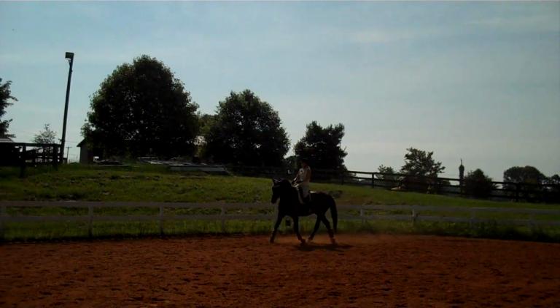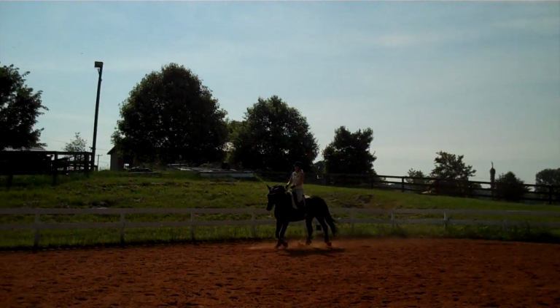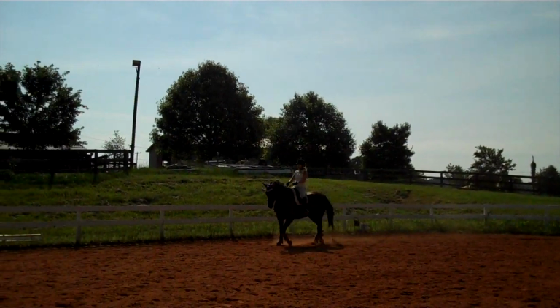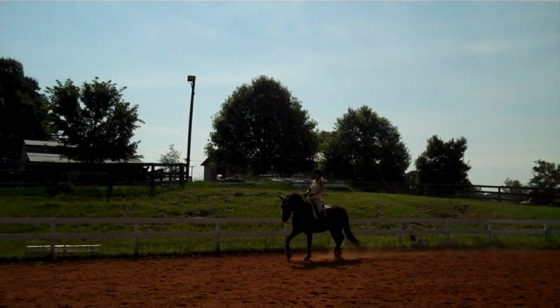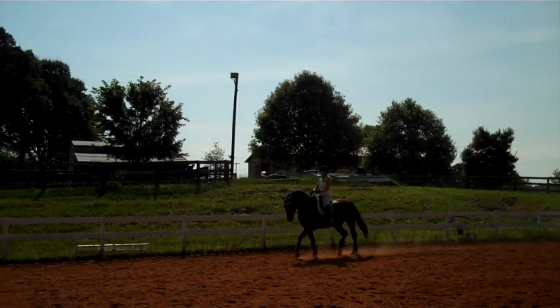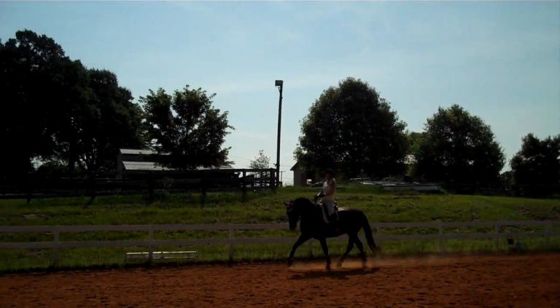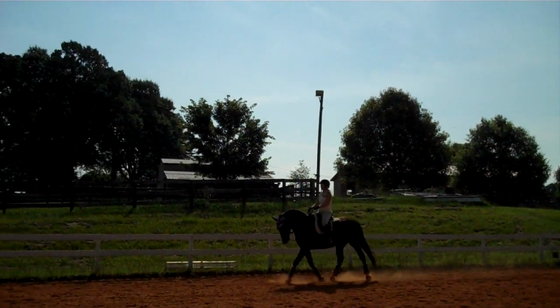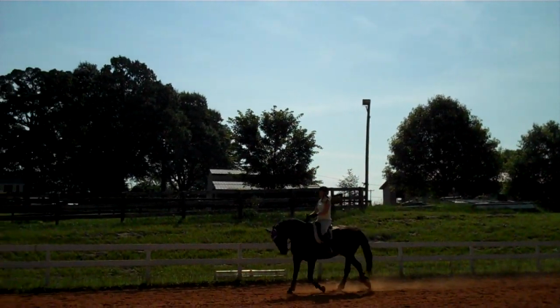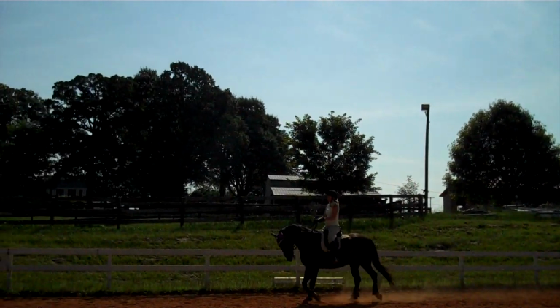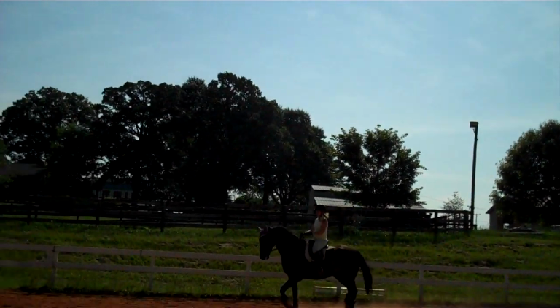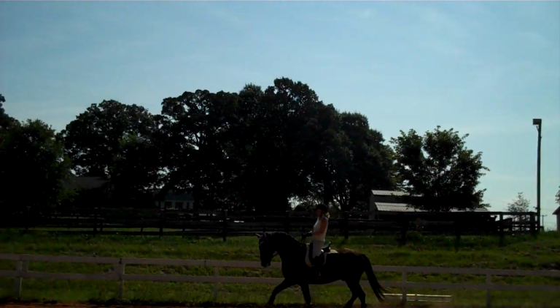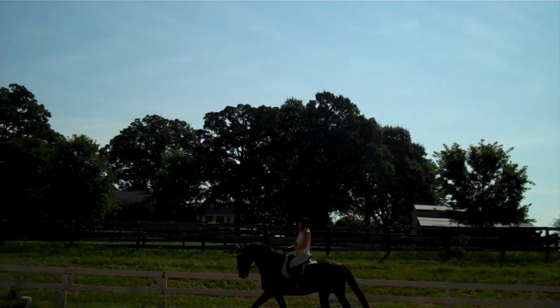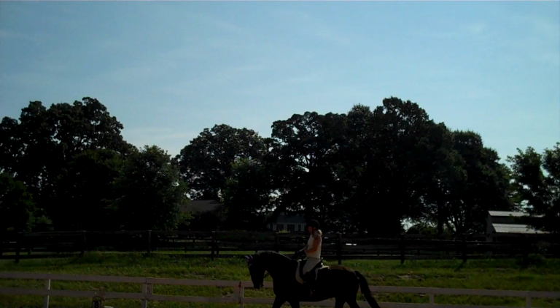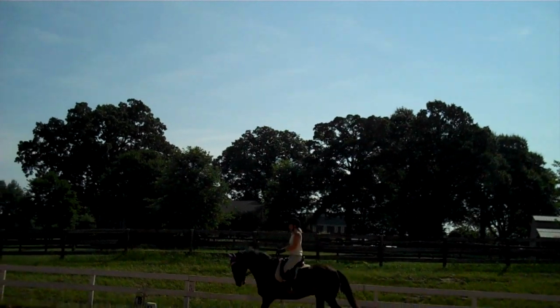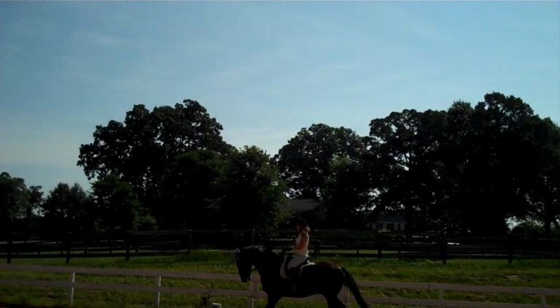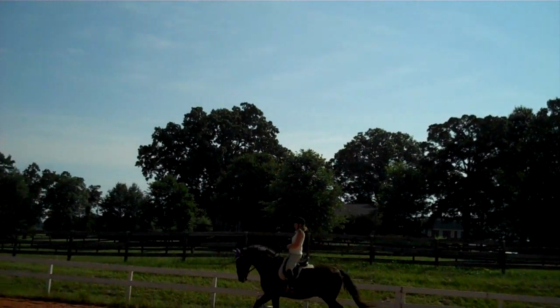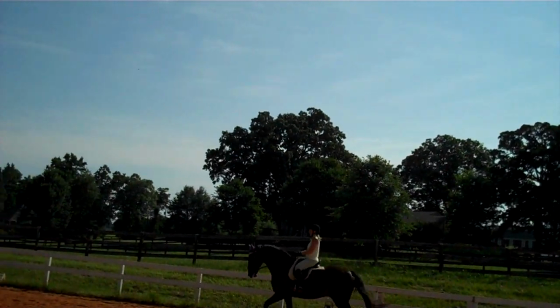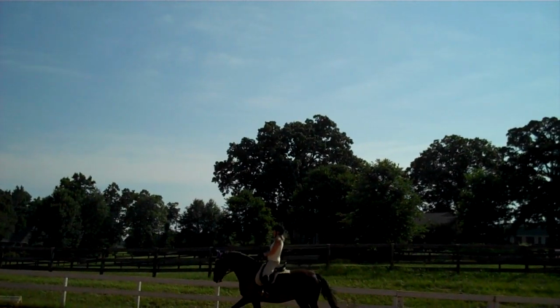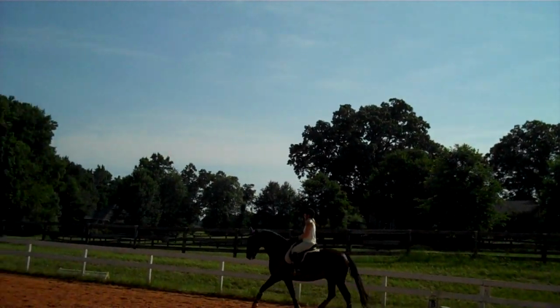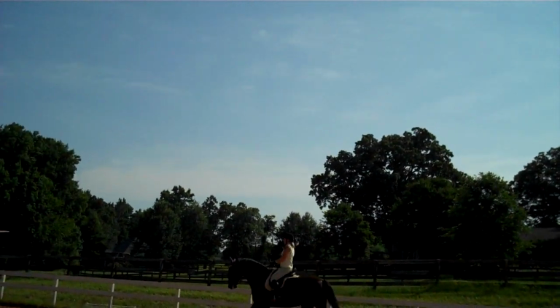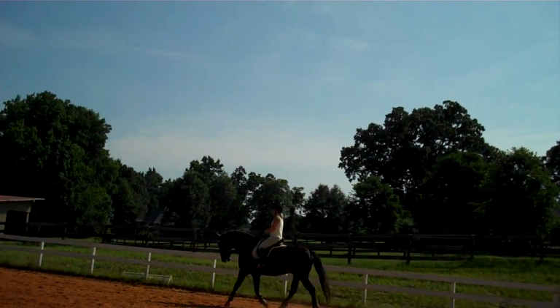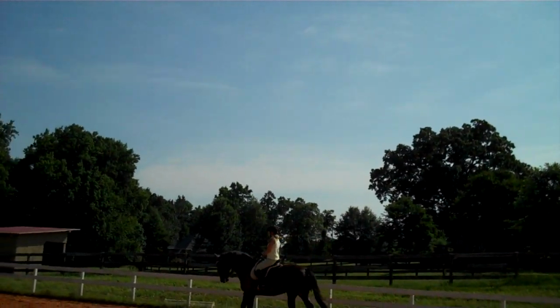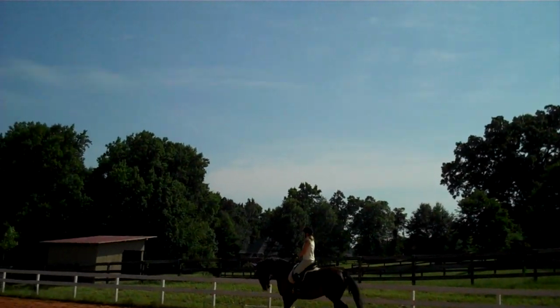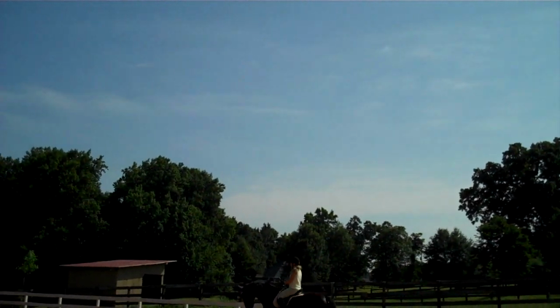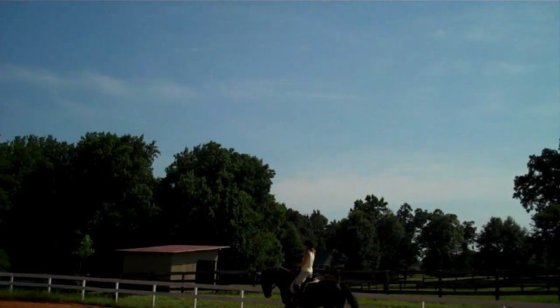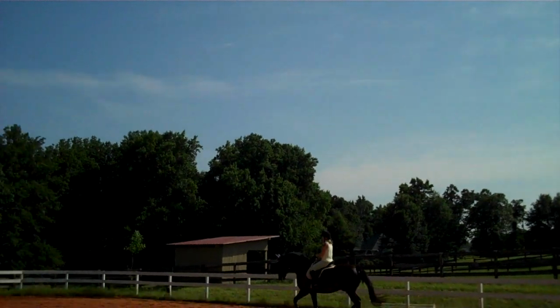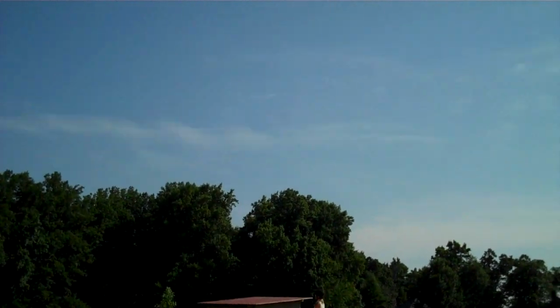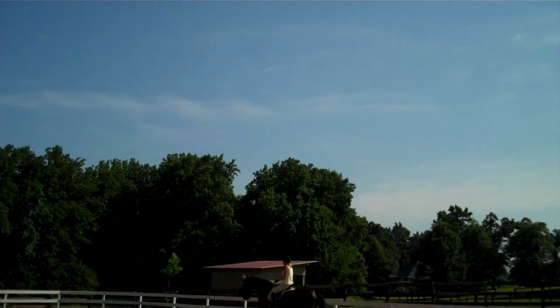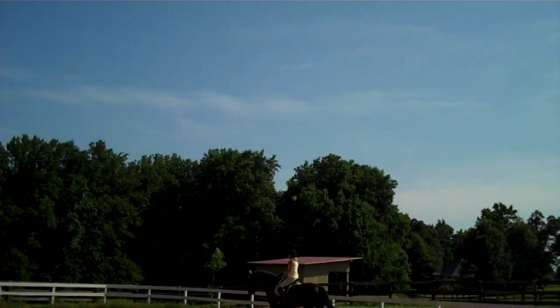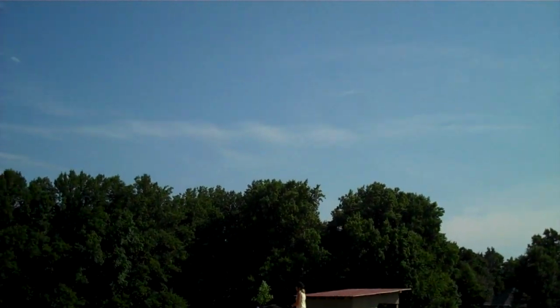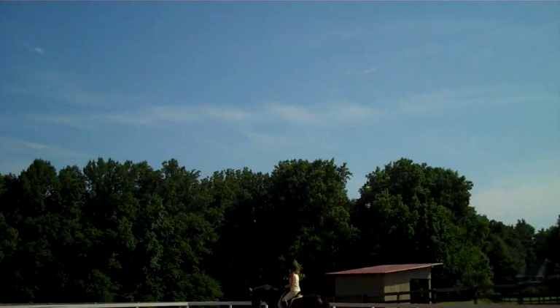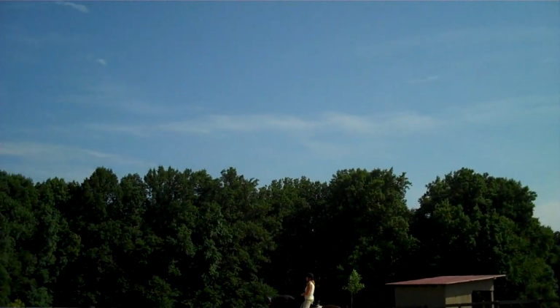This is Randy Thompson coming to you live with Susan Faulkner Evans on Bo. We're working on the canter. Since Bo is going into first level, we're asking him to shift back on his haunches more at all of his gaits so that he's in better balance.